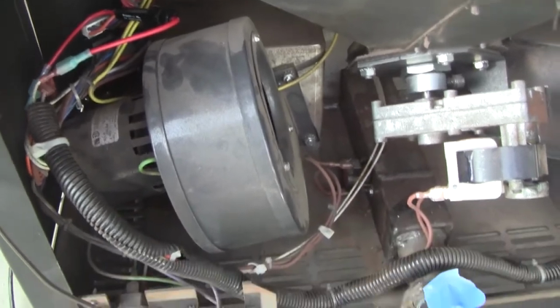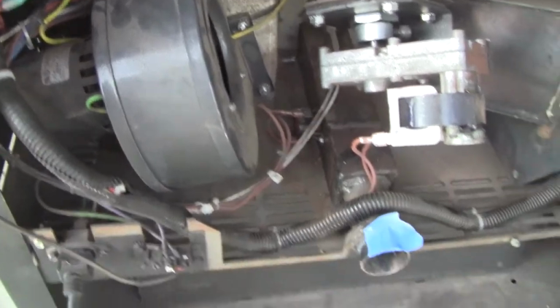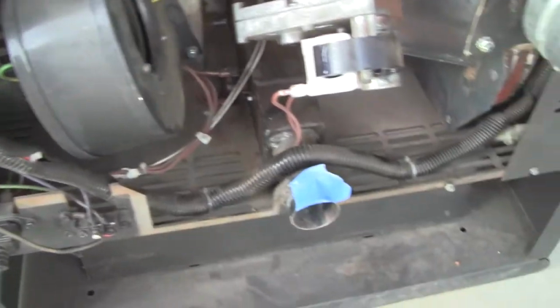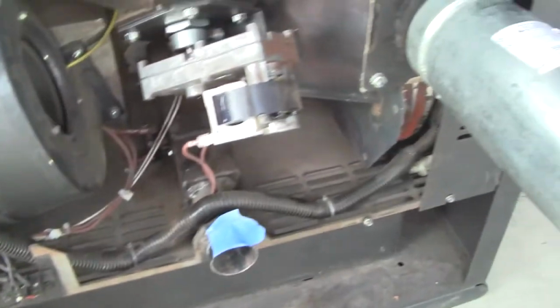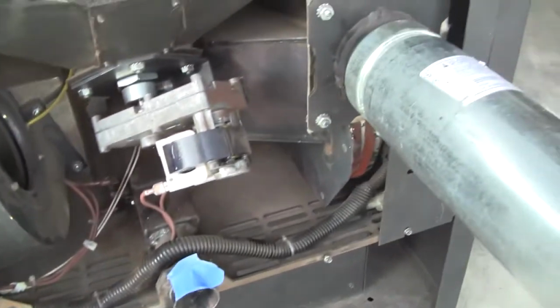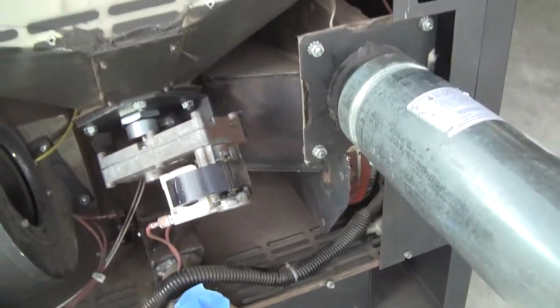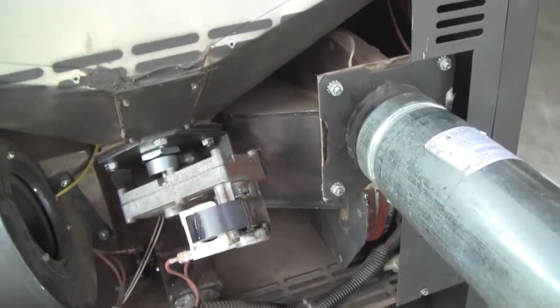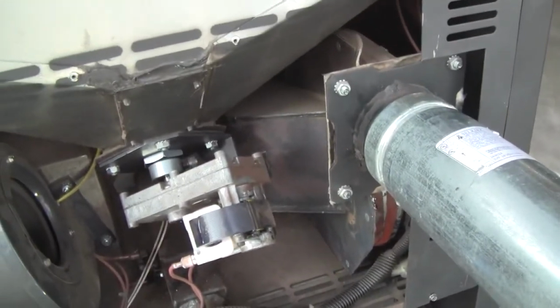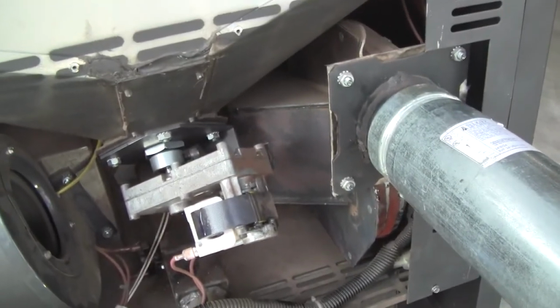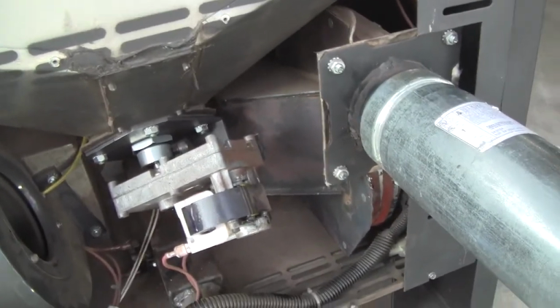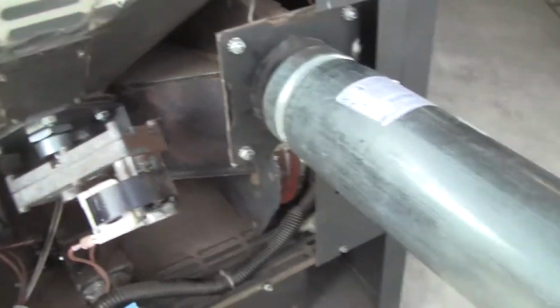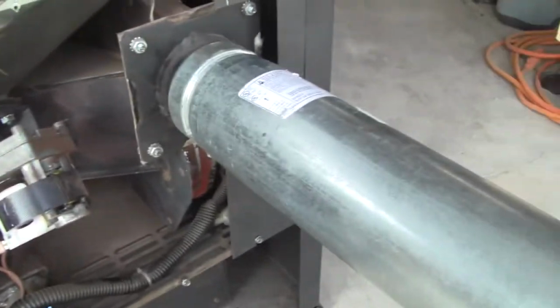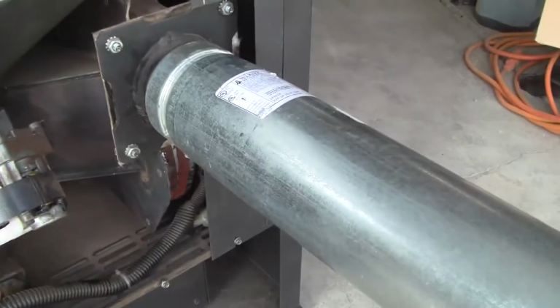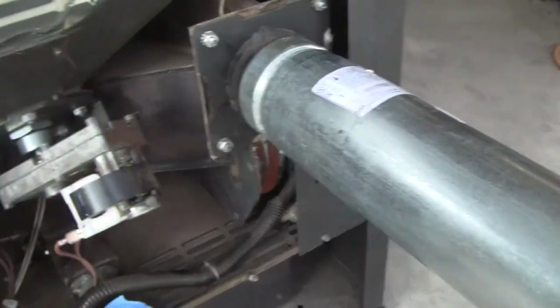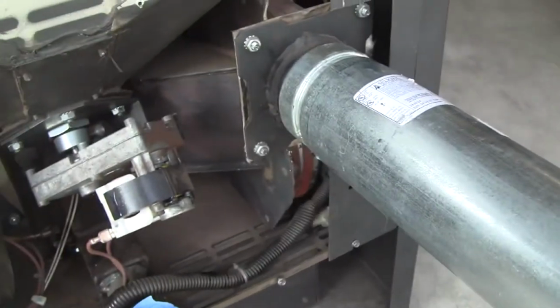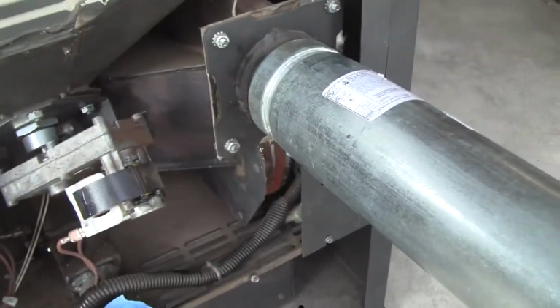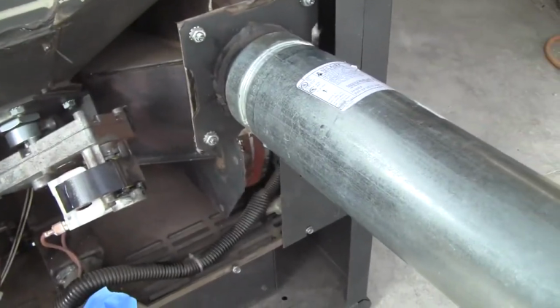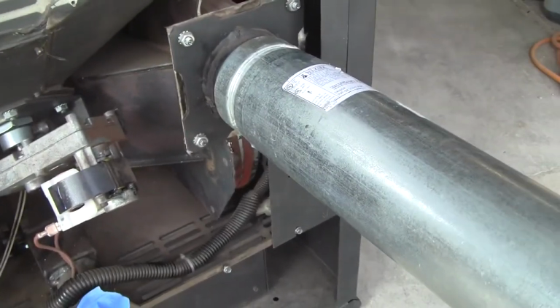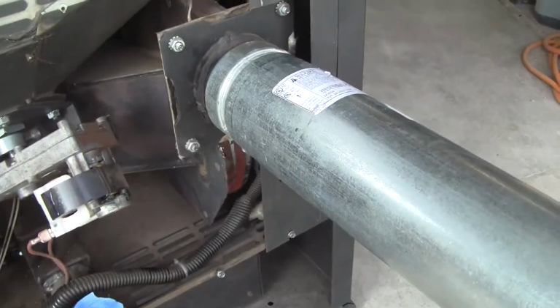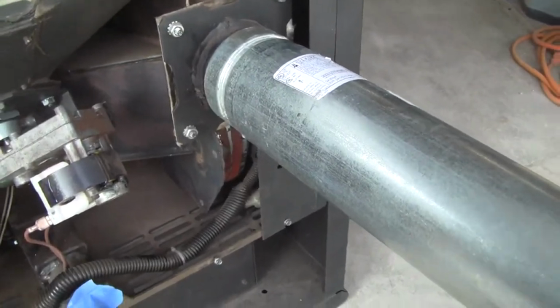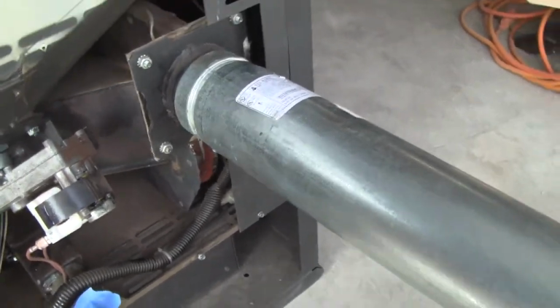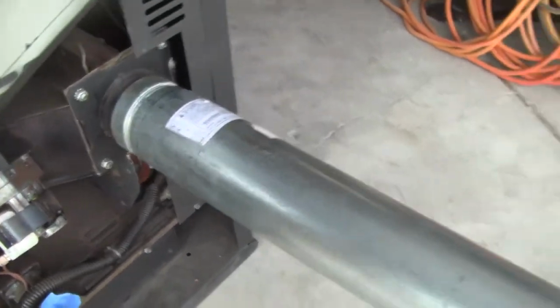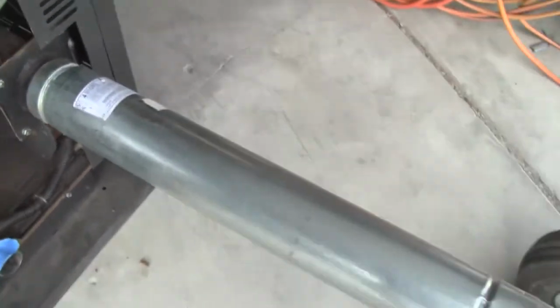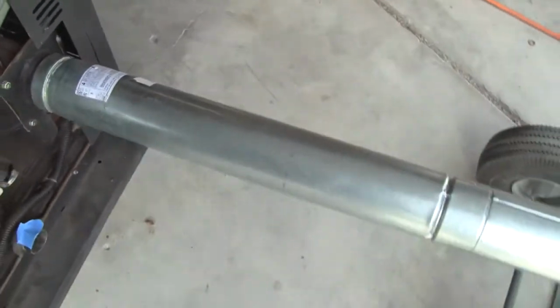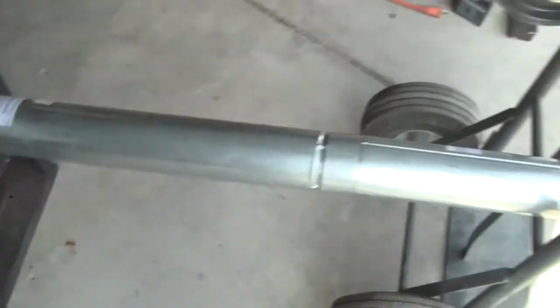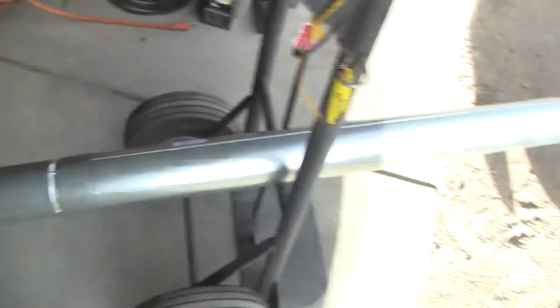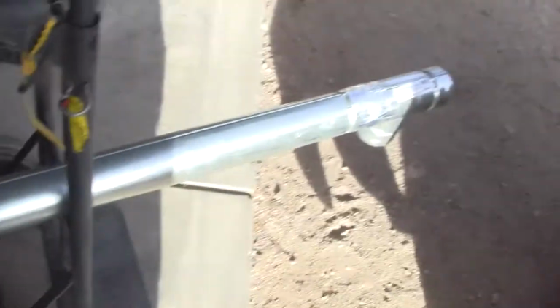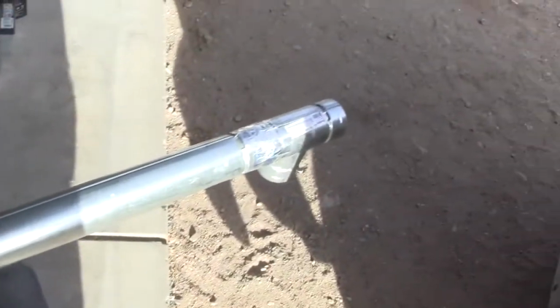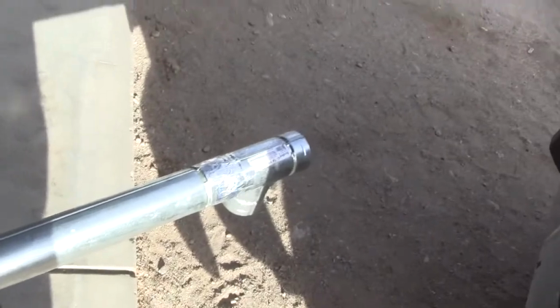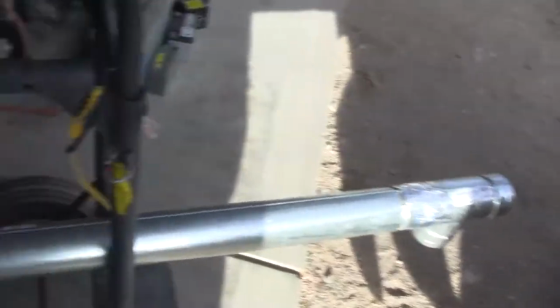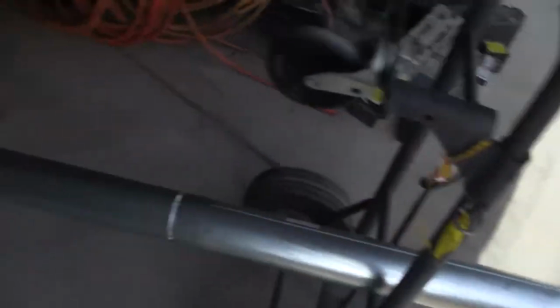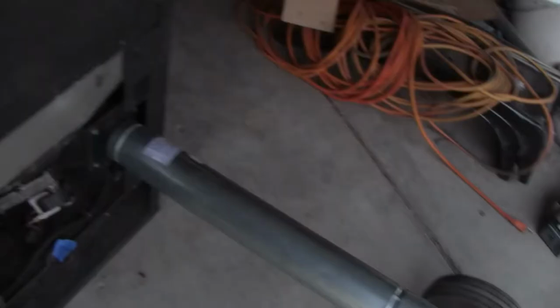Now it's working — you can hear it running. You've got the exhaust pipe. I'm set up here in the garage with the pipe, just for testing.